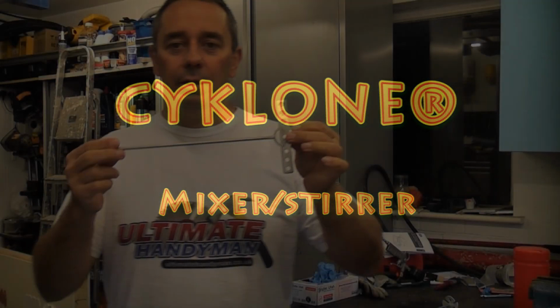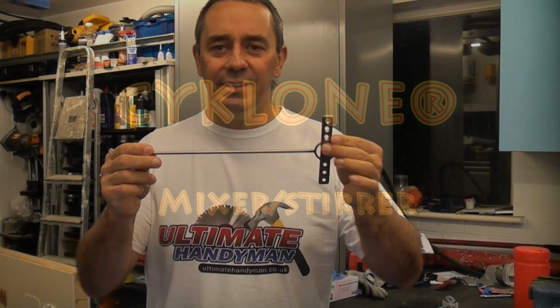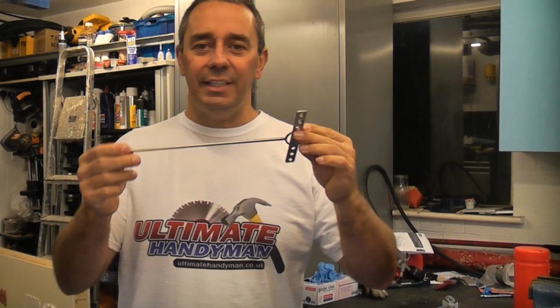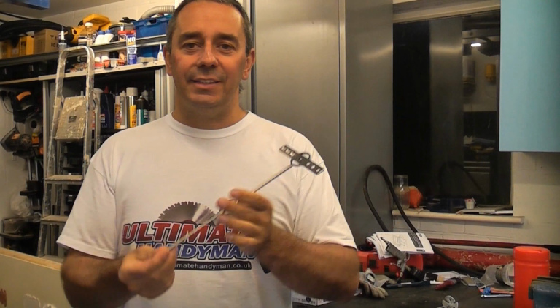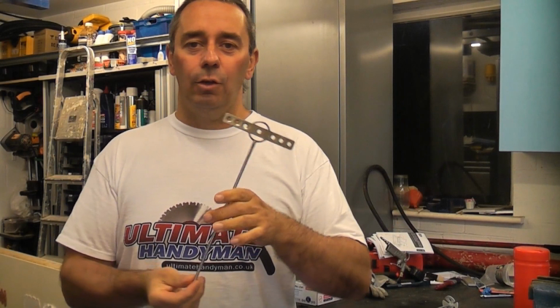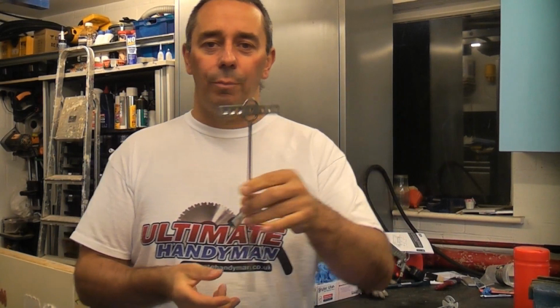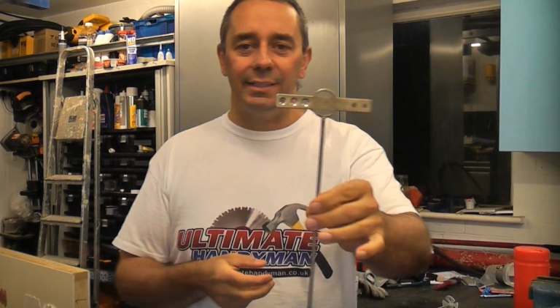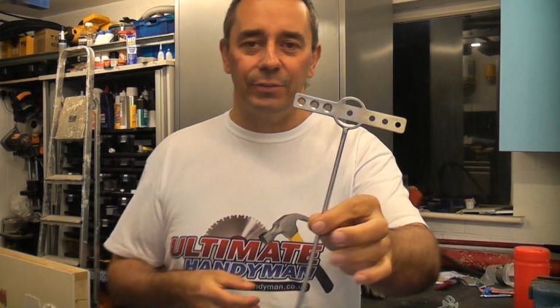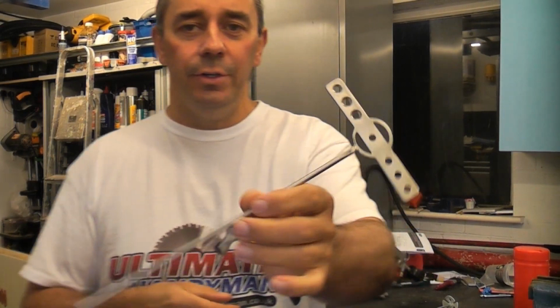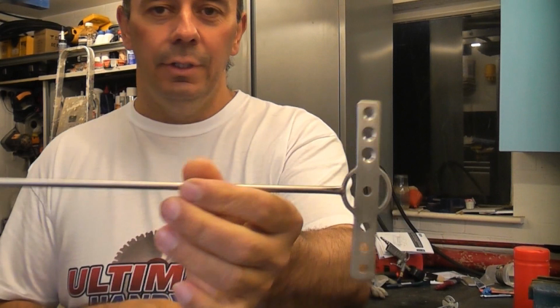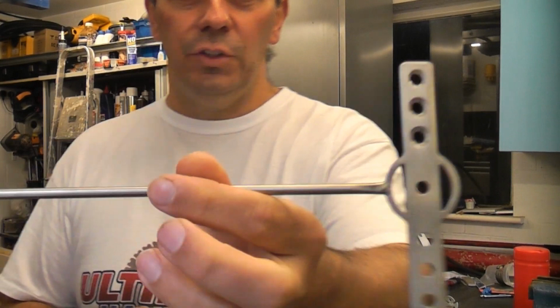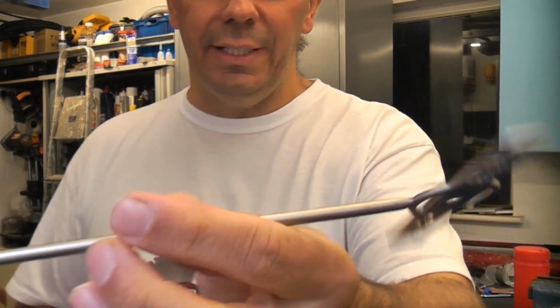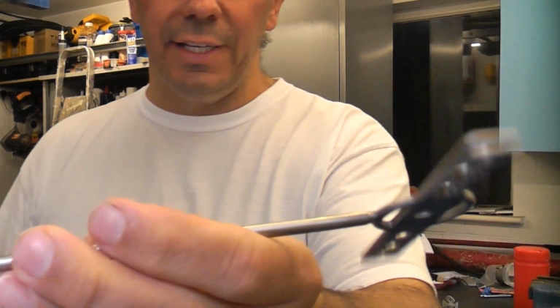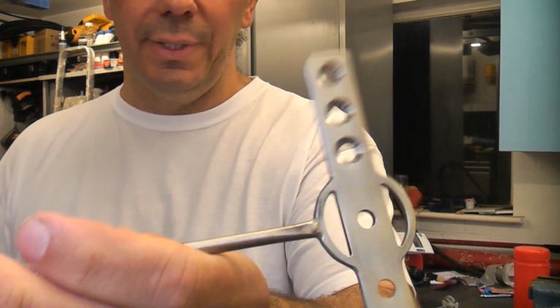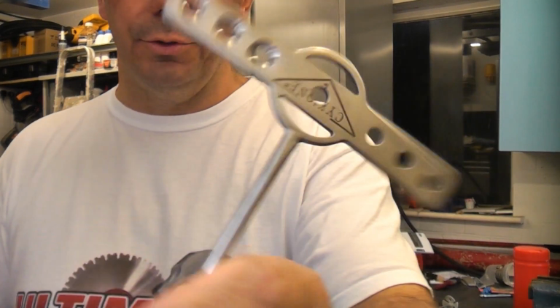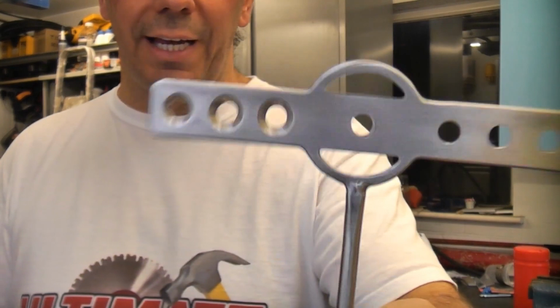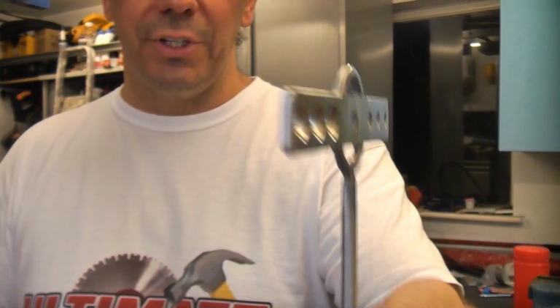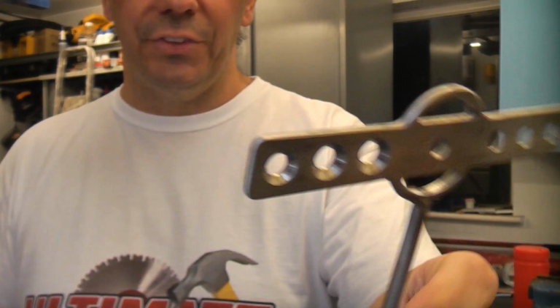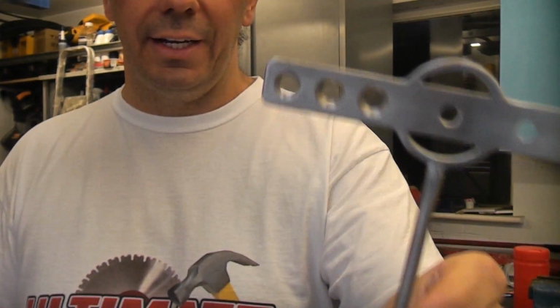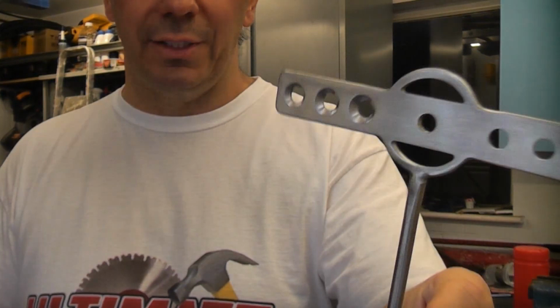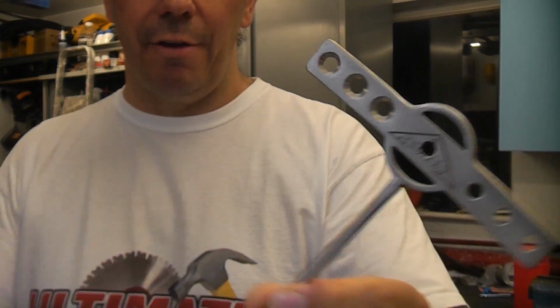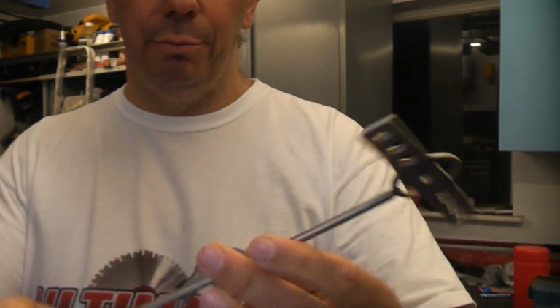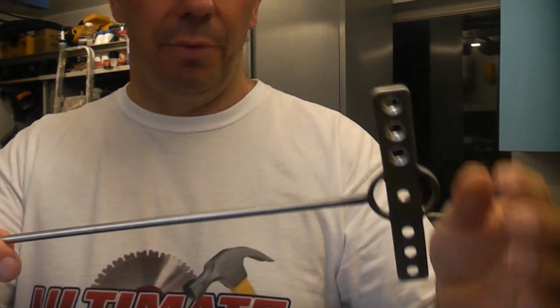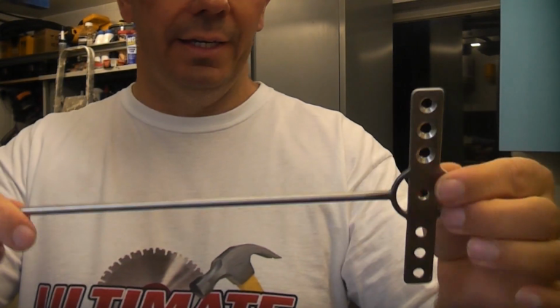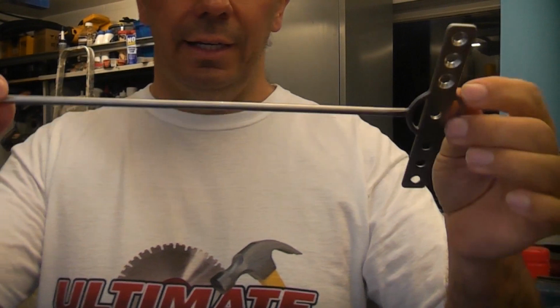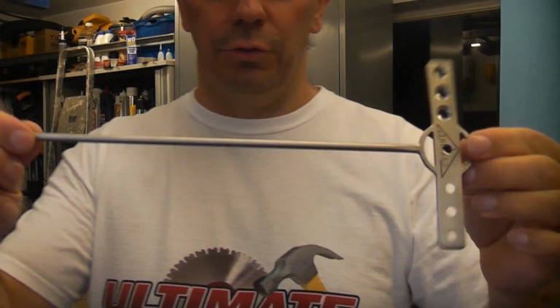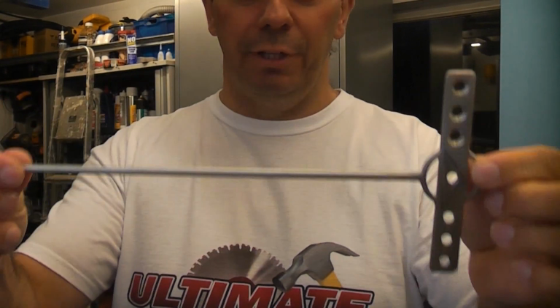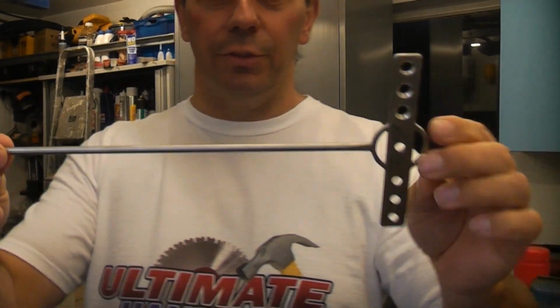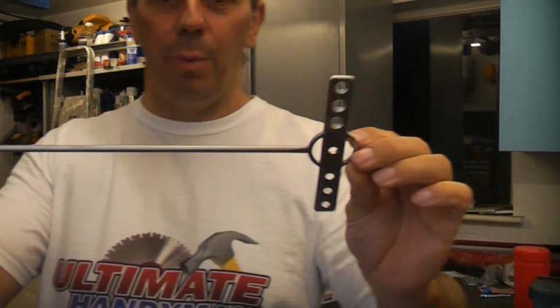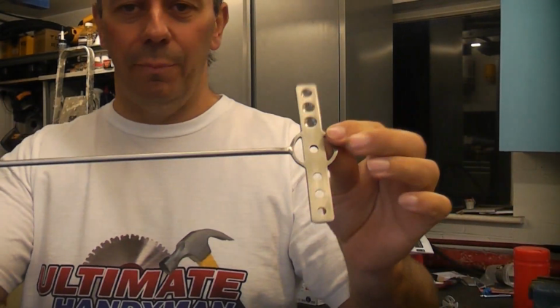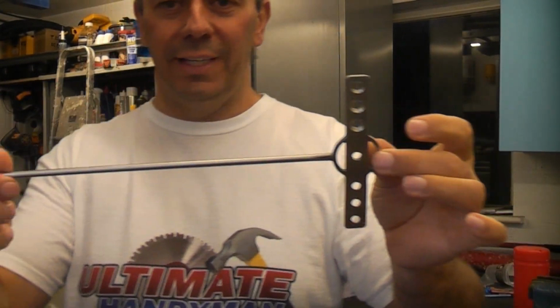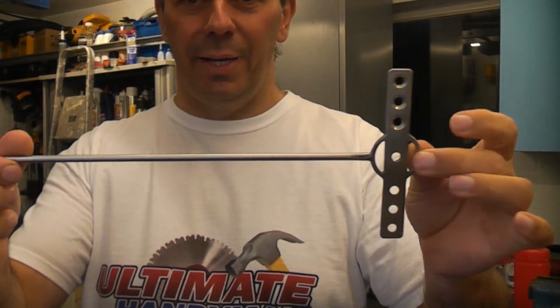This is the Cyclone paint mixer. This has been sent to me to try out and I have to say that I am actually very impressed with it. It actually does a brilliant job of mixing paint.